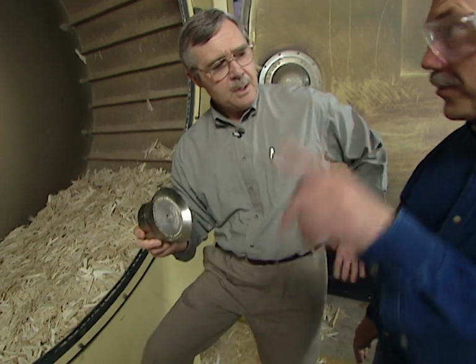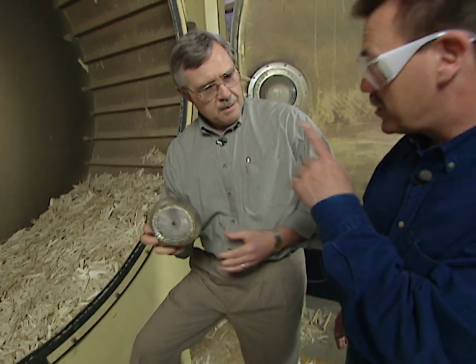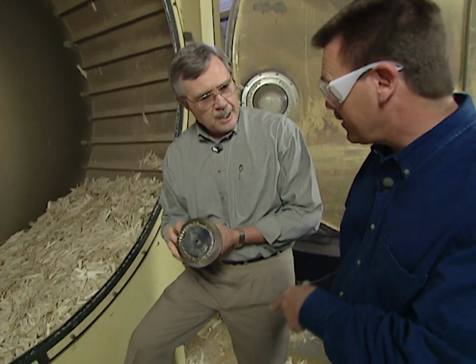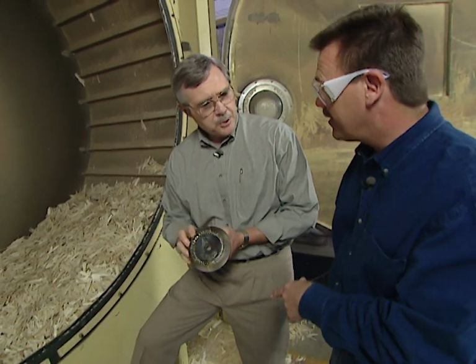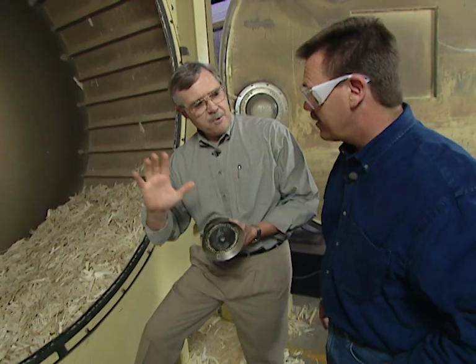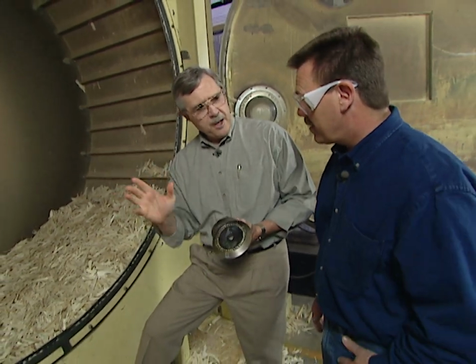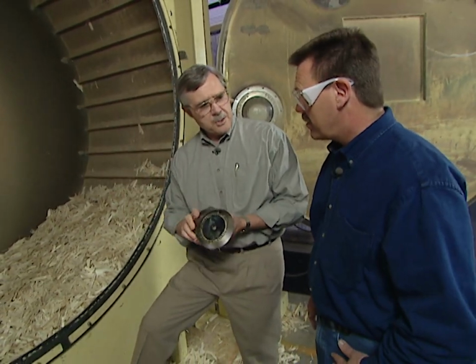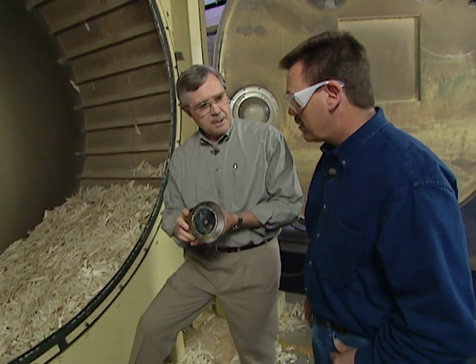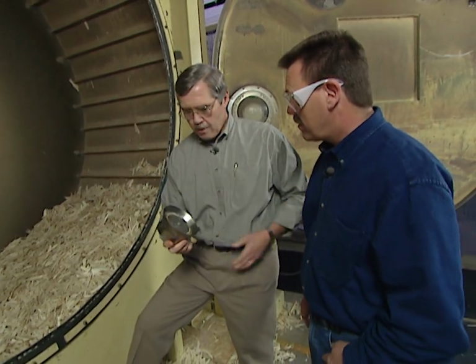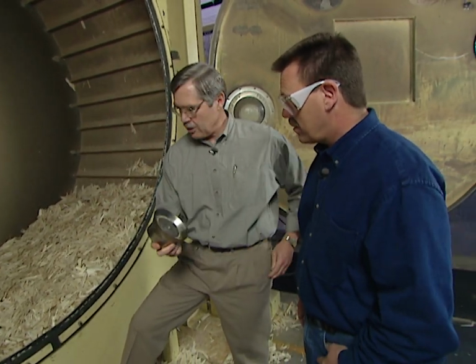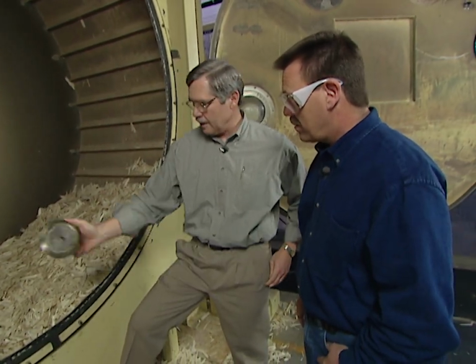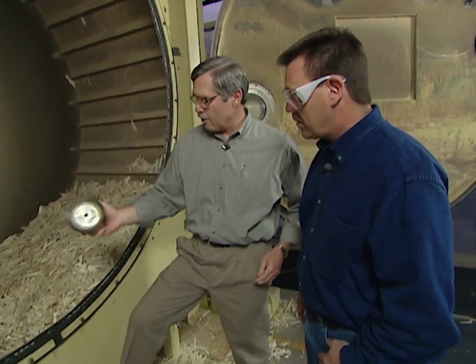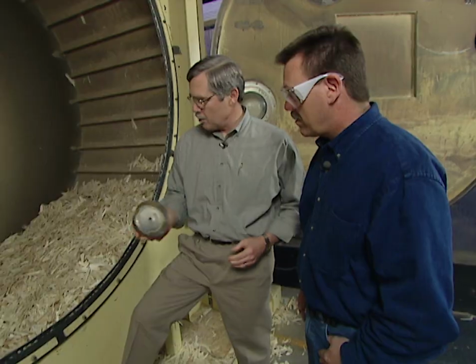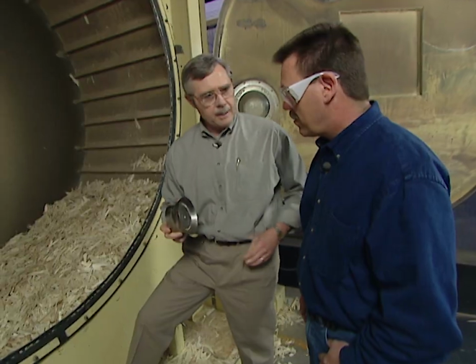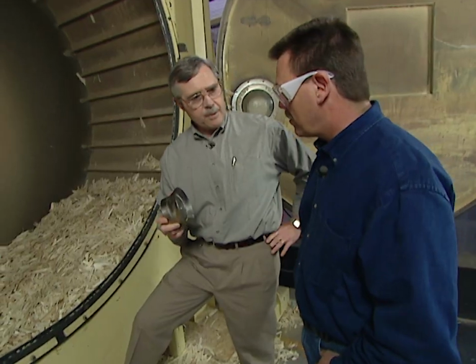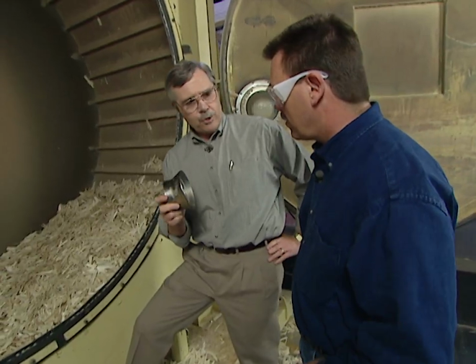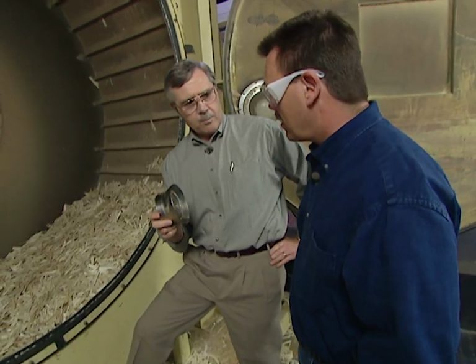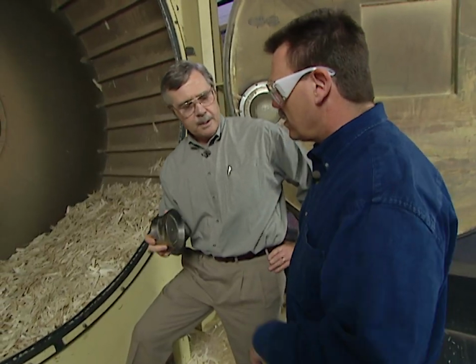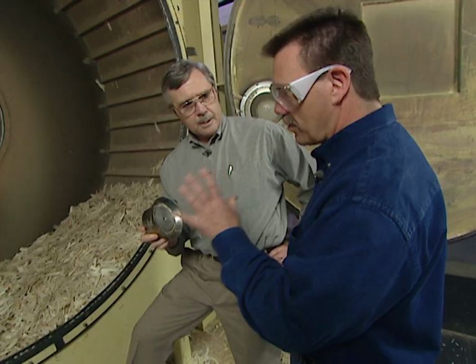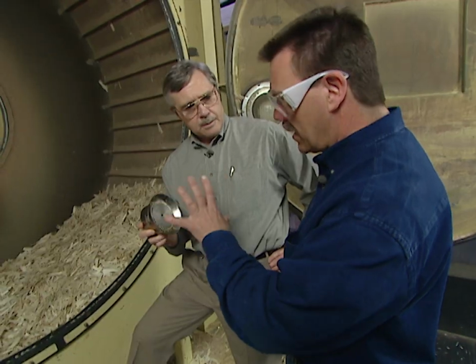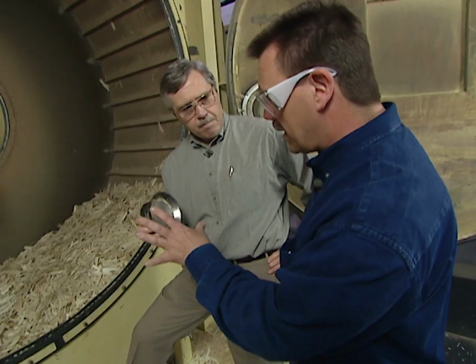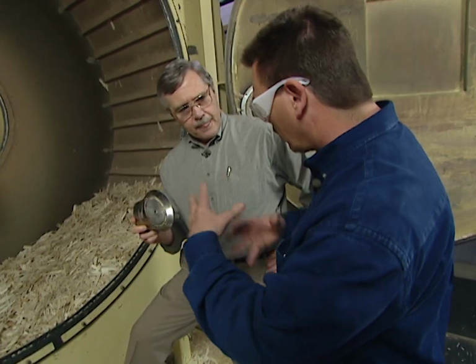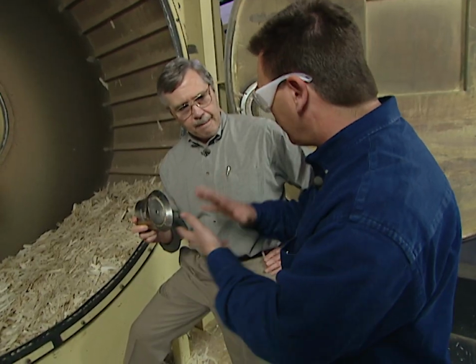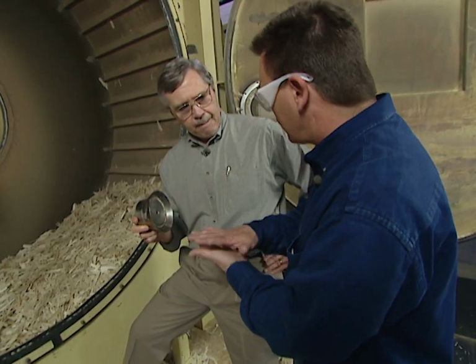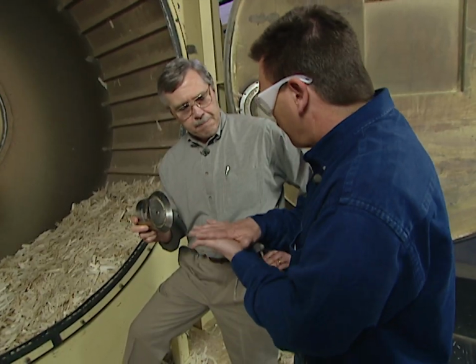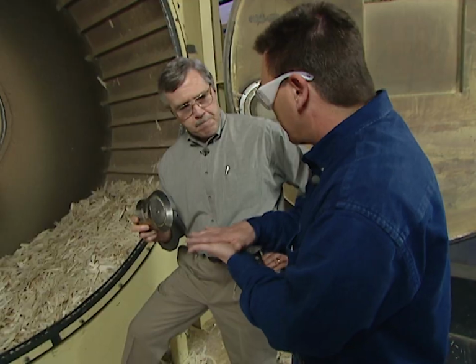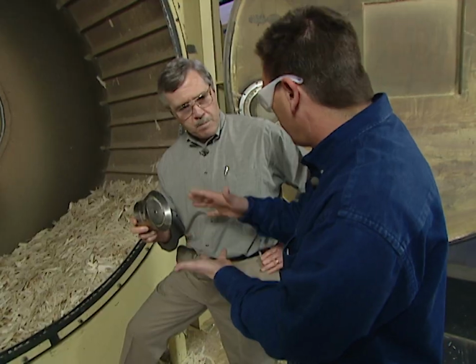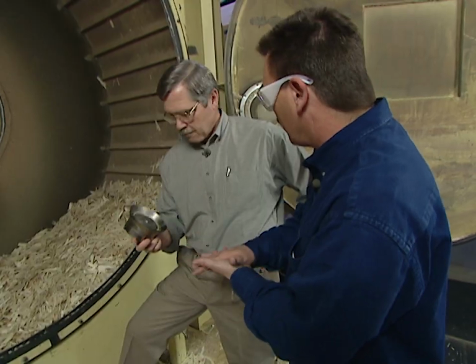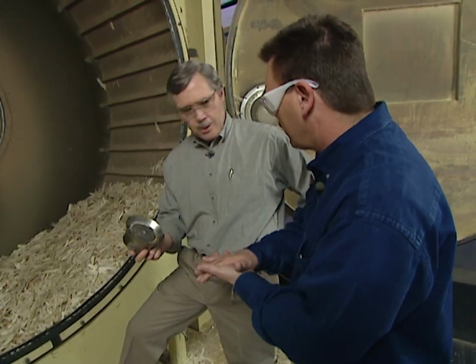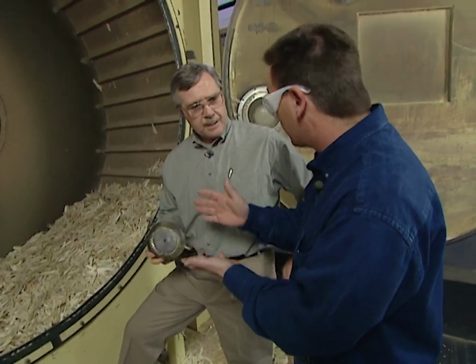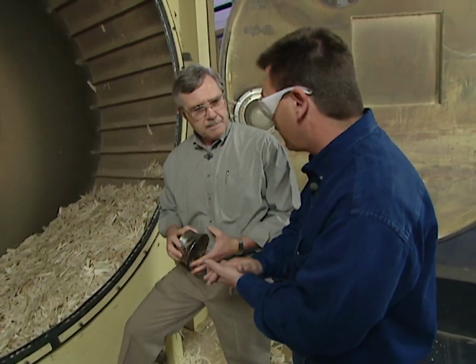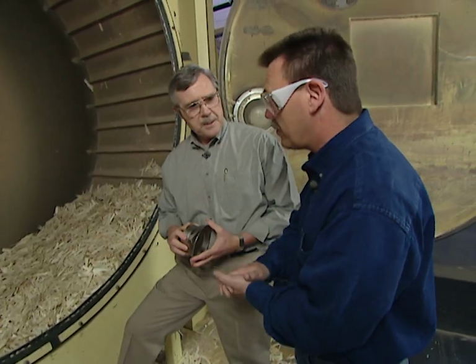While the drum is spinning, you get a very fine mist of the resin so that it's applied very uniformly. The resin is the actual glue that bonds these fibers together to make the board. That's correct.